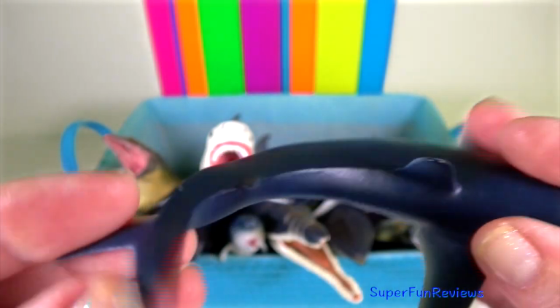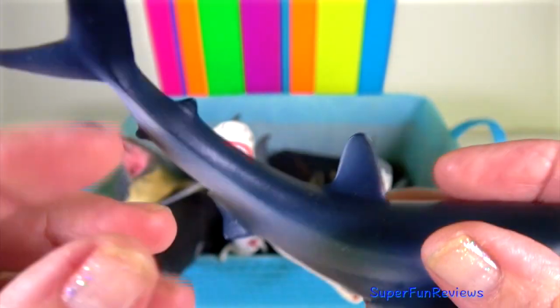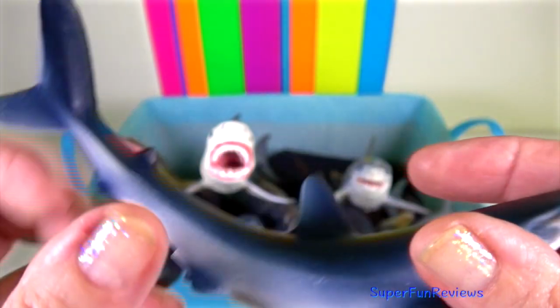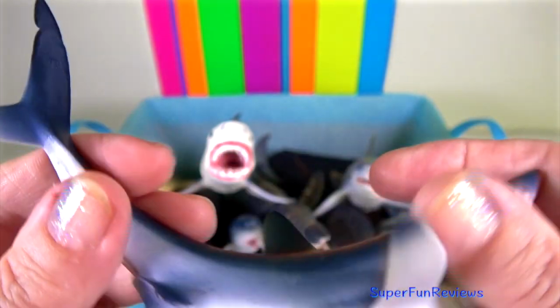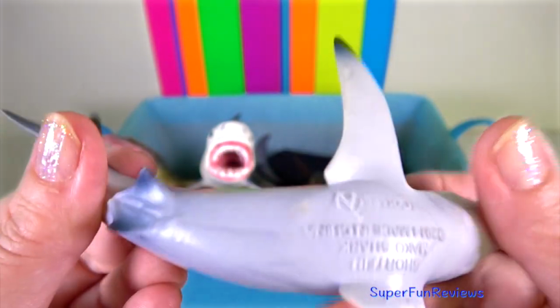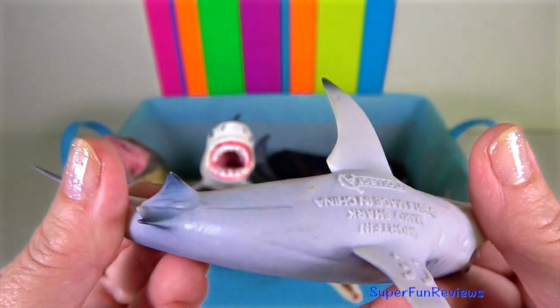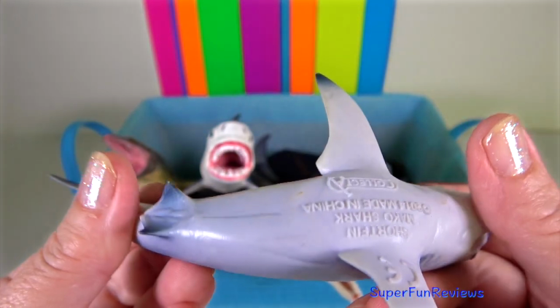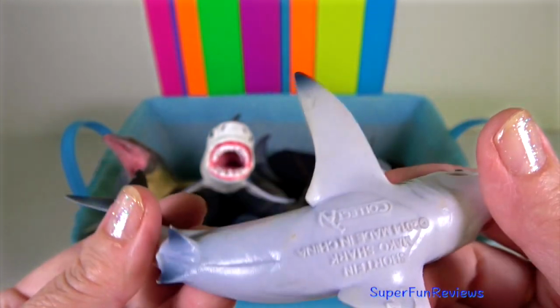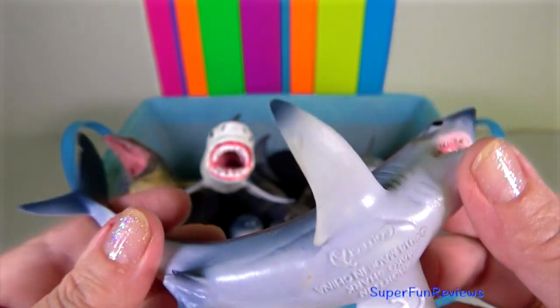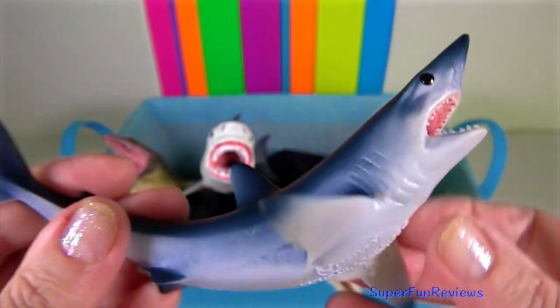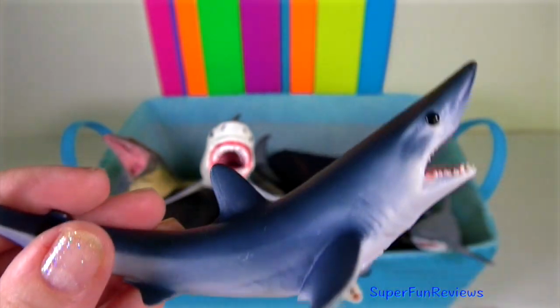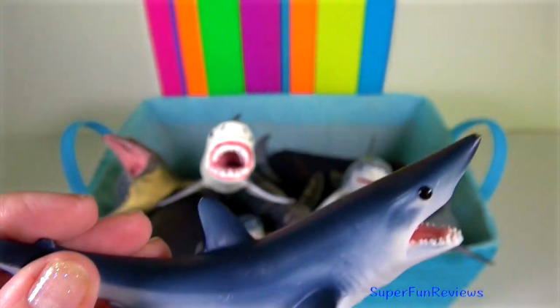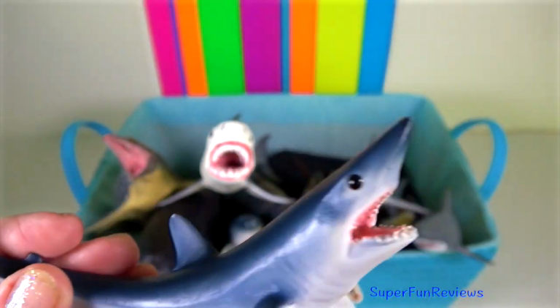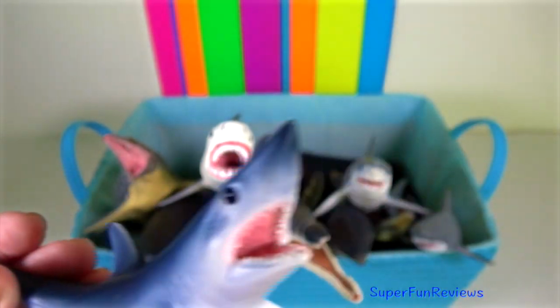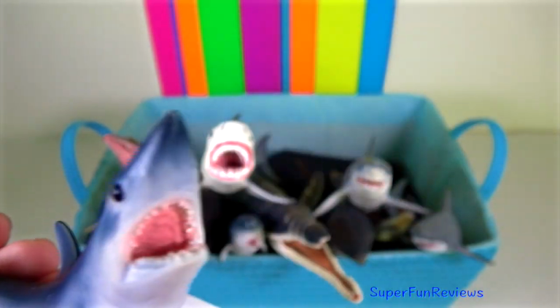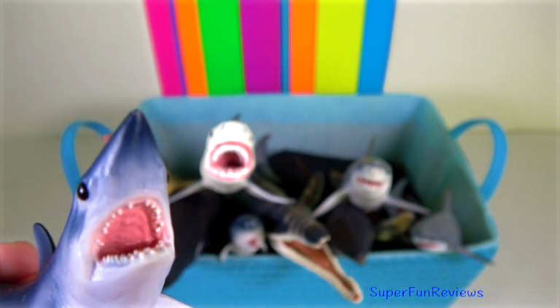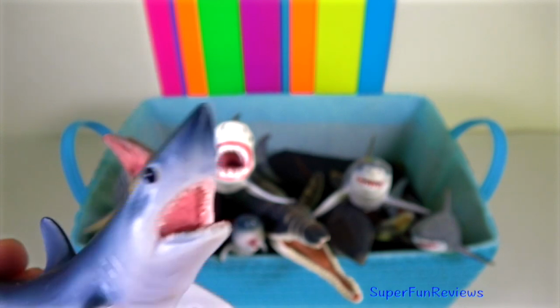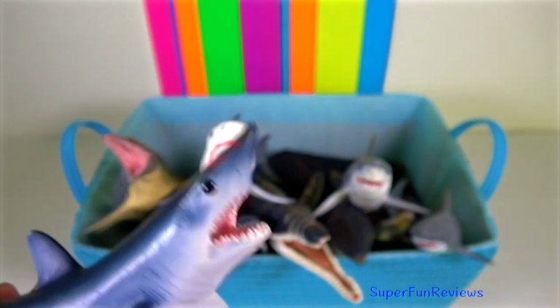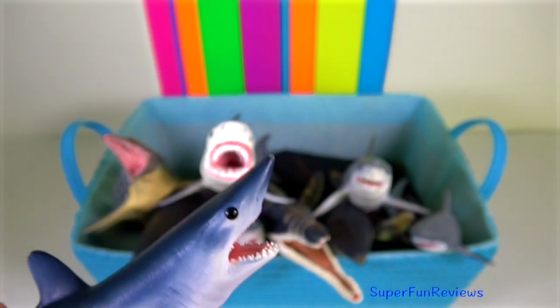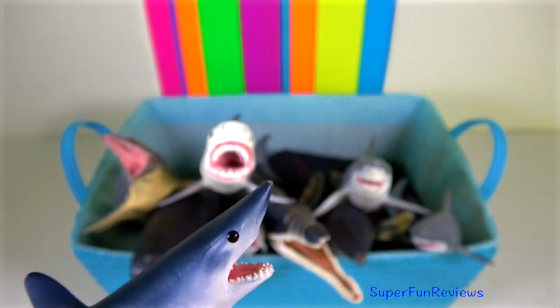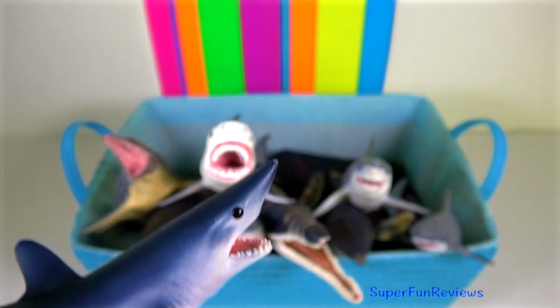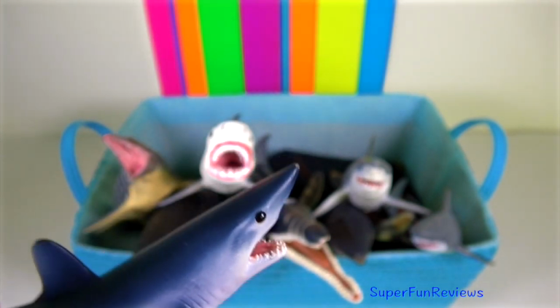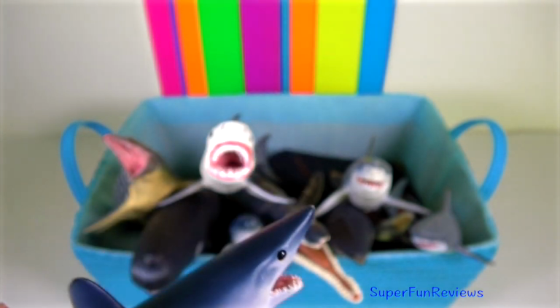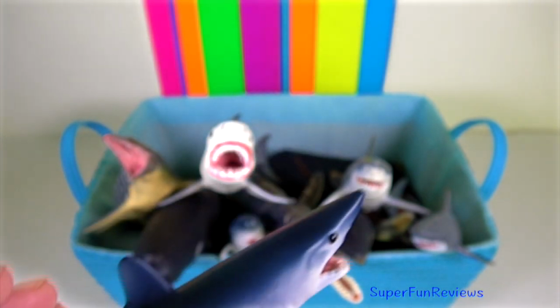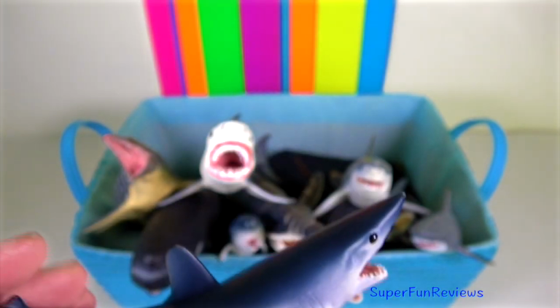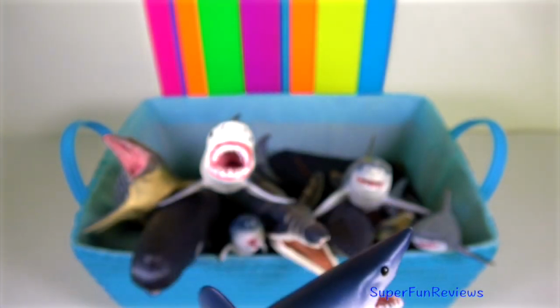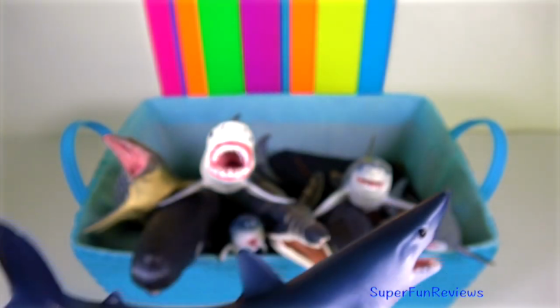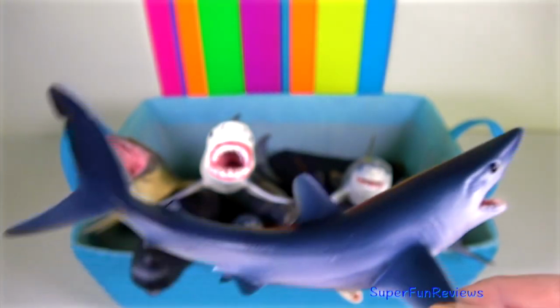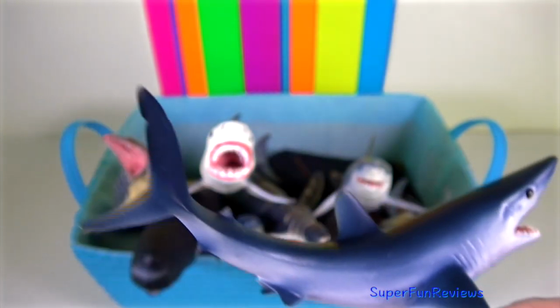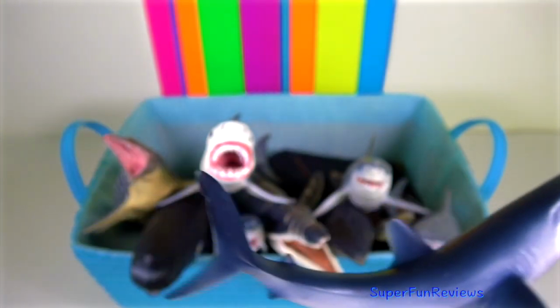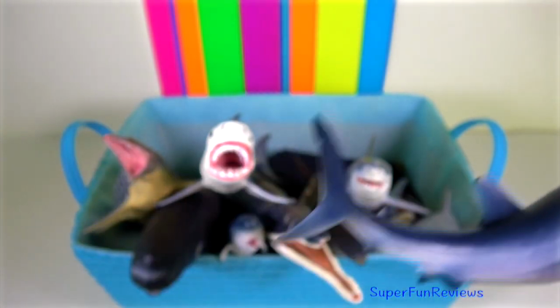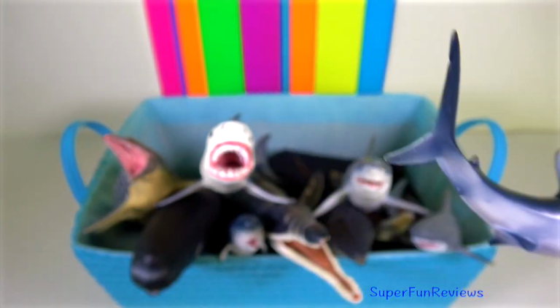Mako shark — a large, fast-moving oceanic shark with a deep blue back and white underparts. There are two living species: the shortfin and the longfin mako shark.